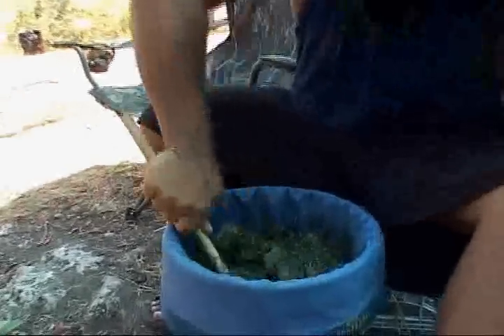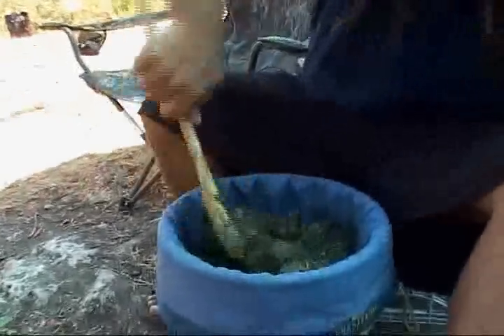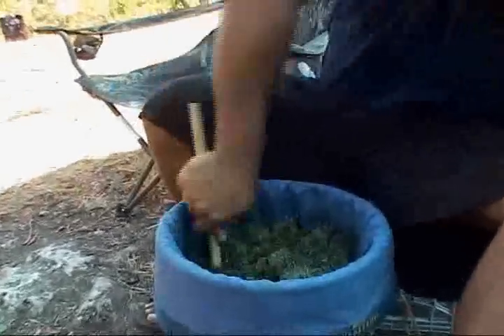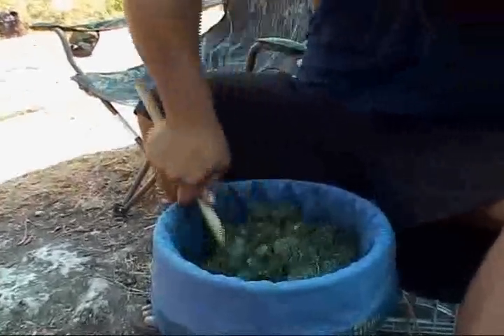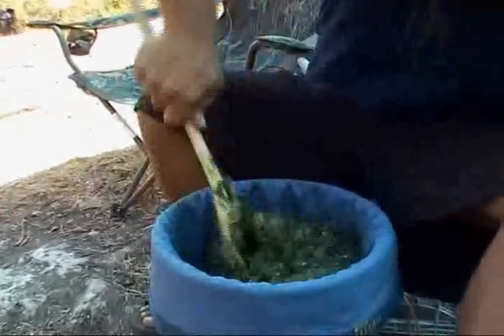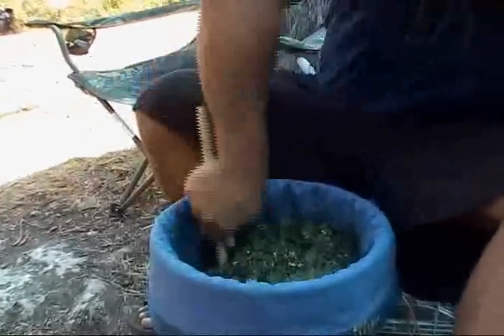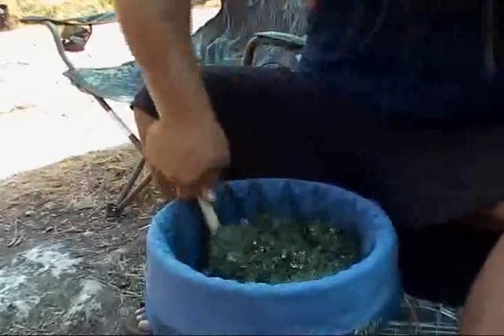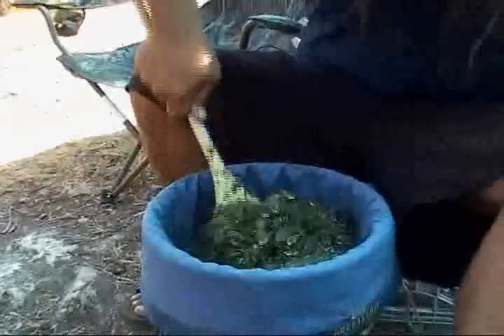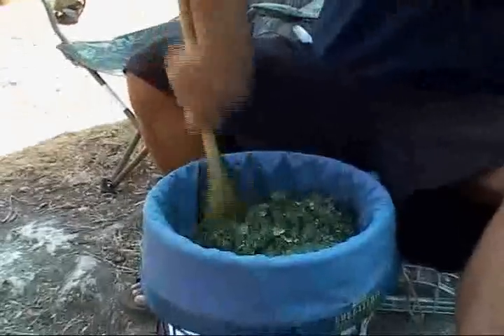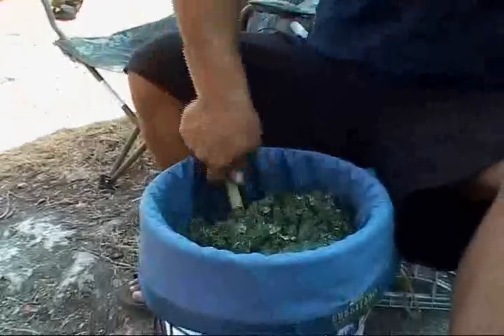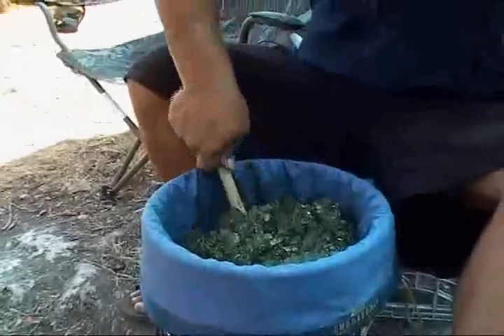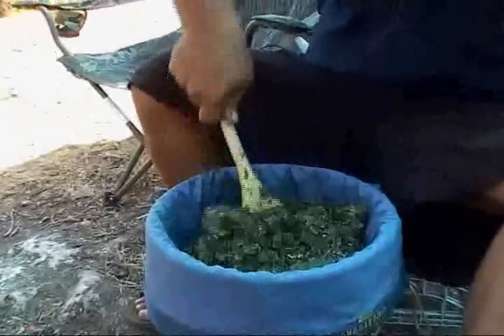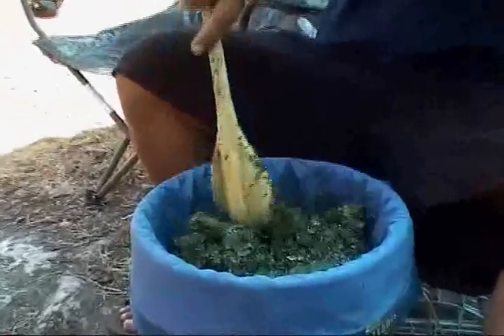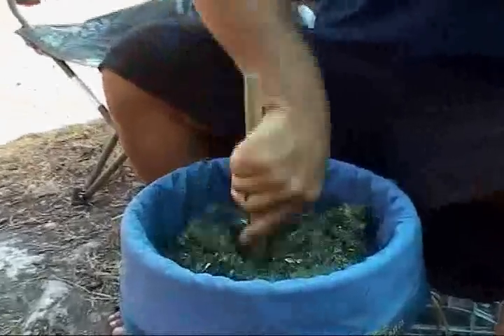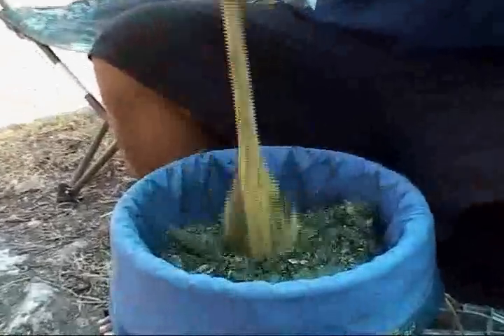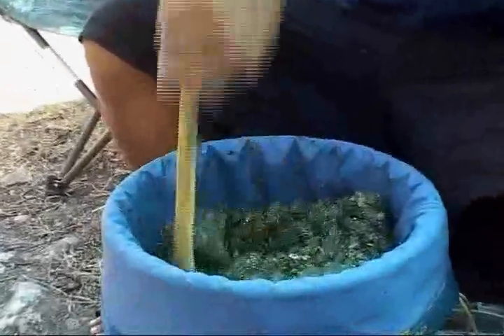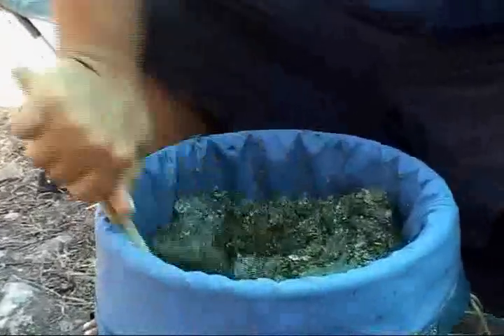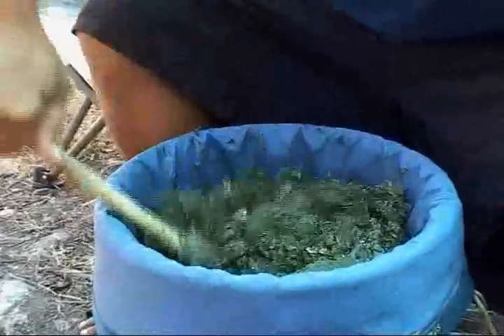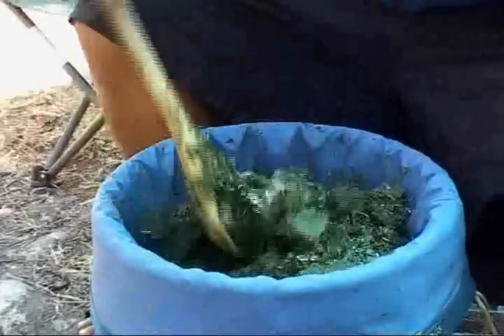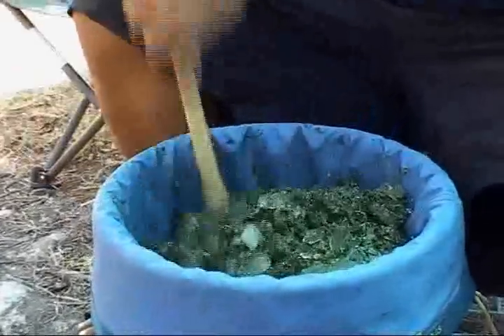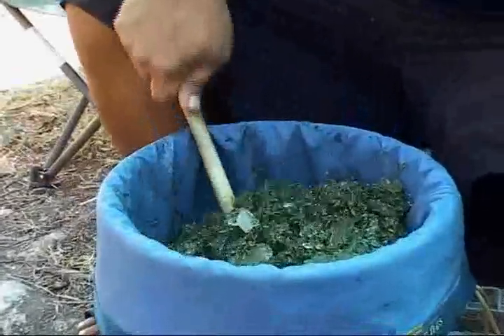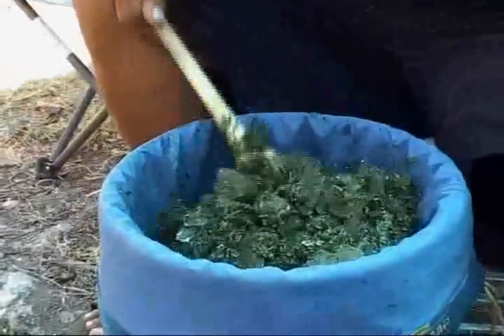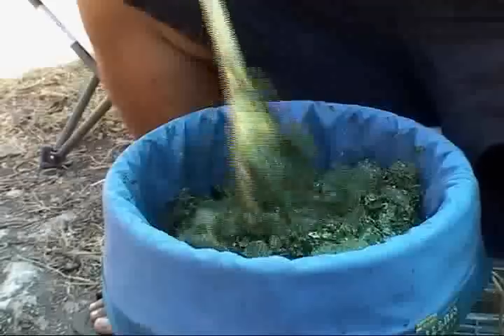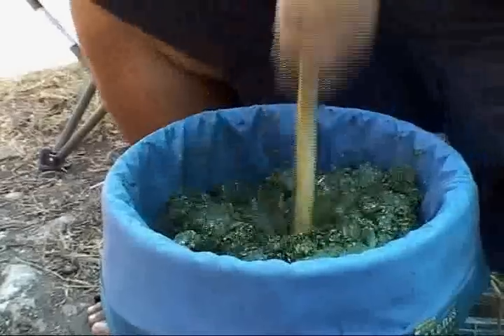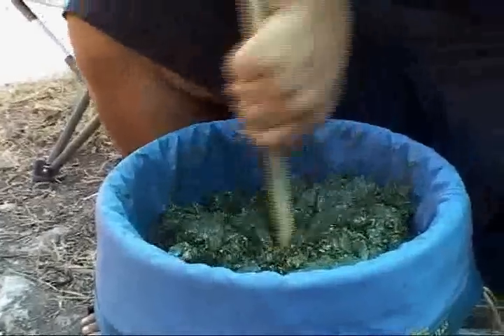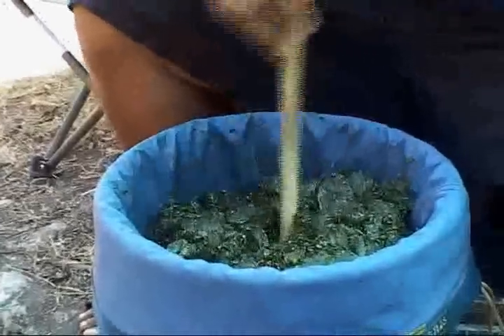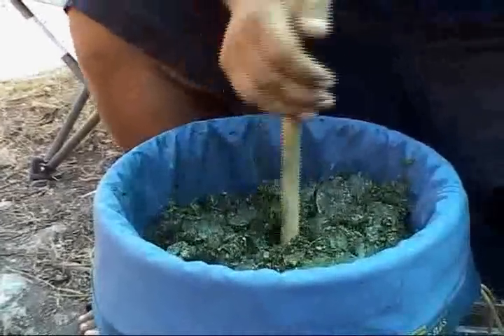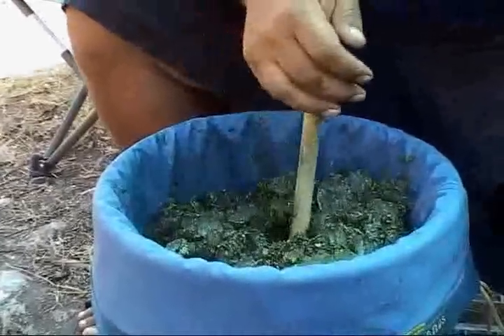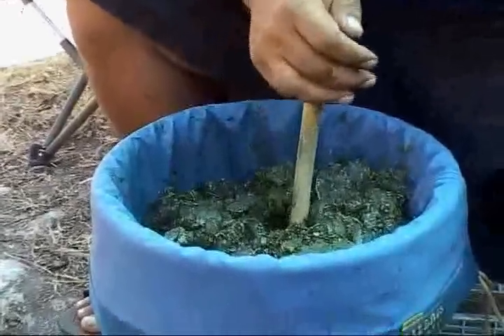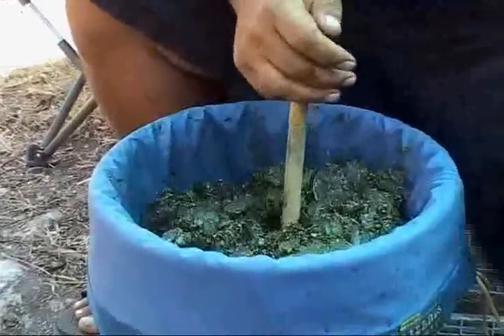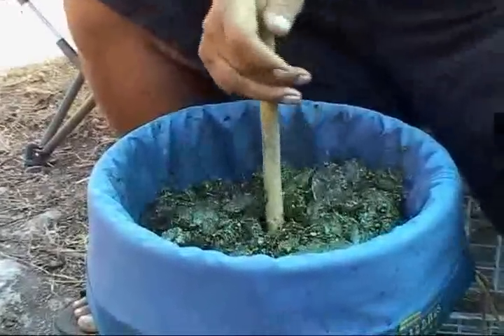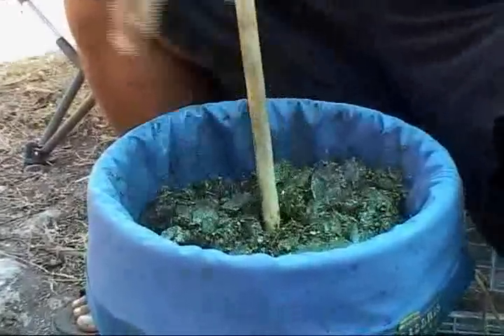This is a big batch of mash. How many pounds before the water went in? Actually probably not even a pound — I'd say between half and three quarters of a pound. But I've got enough ice in here now, I've got a lot of ice.